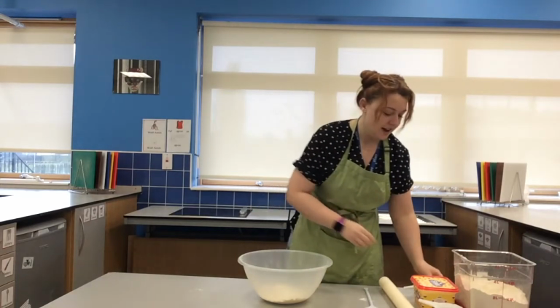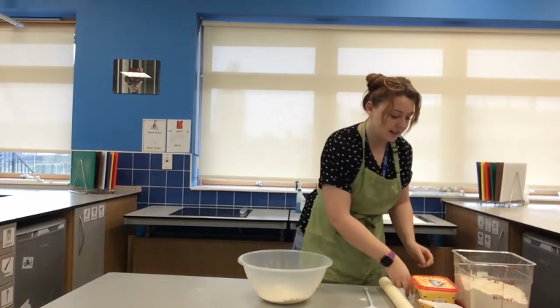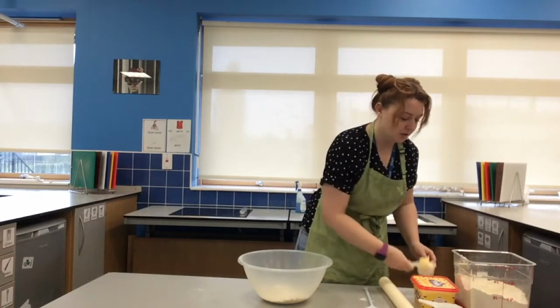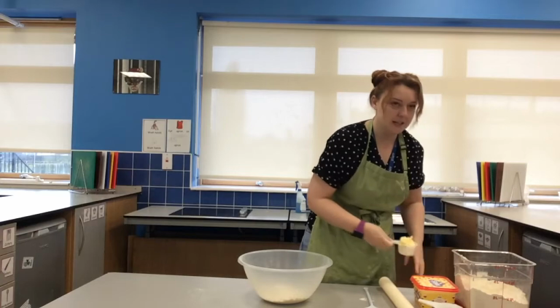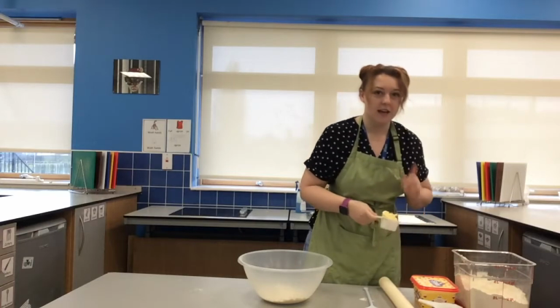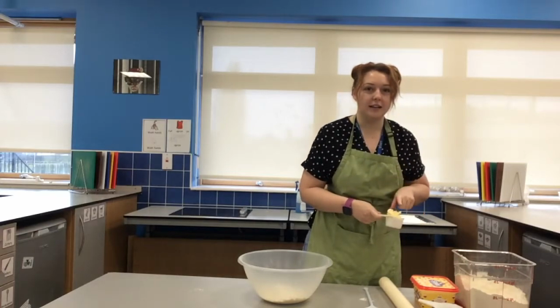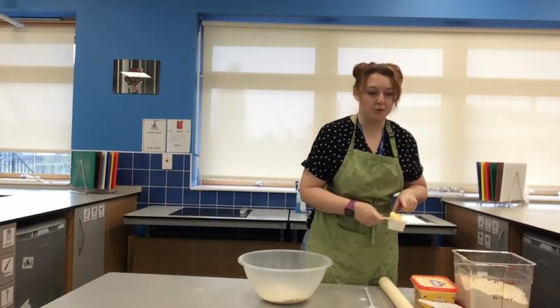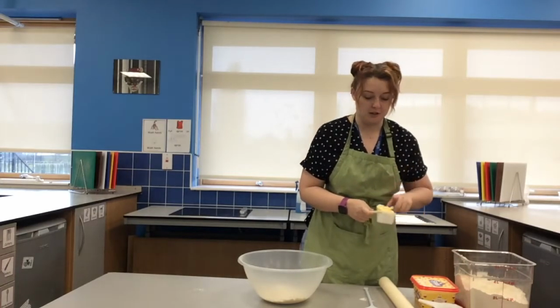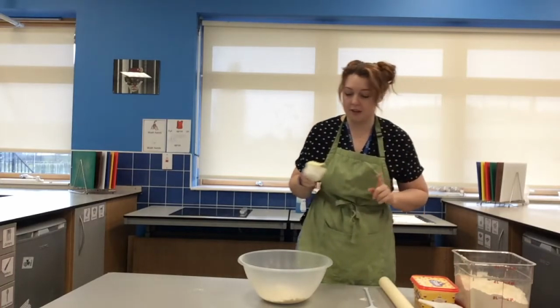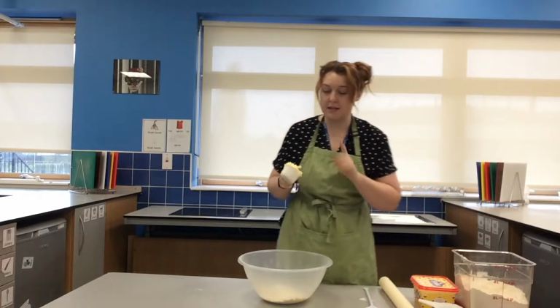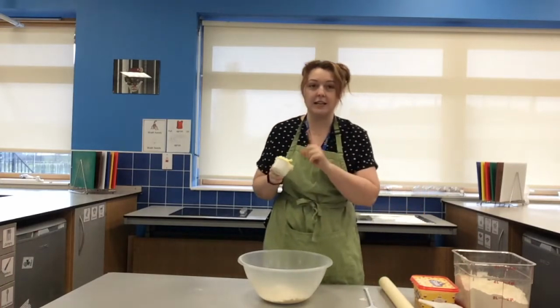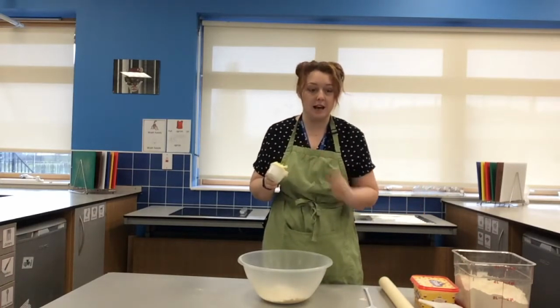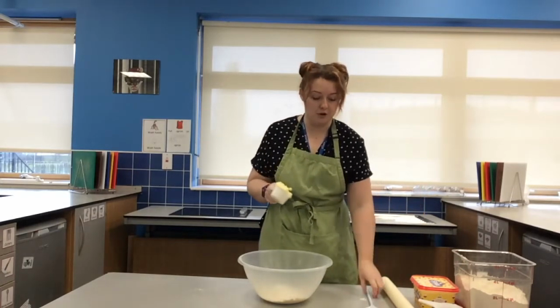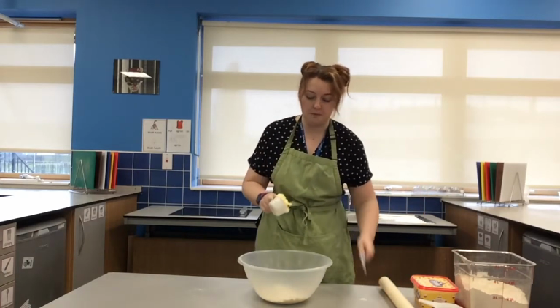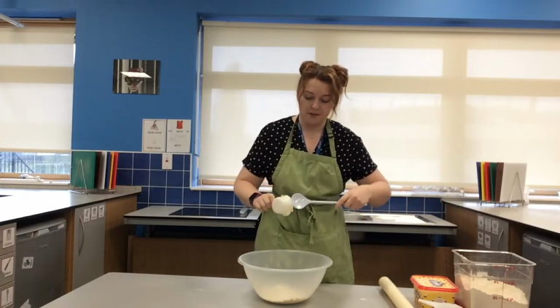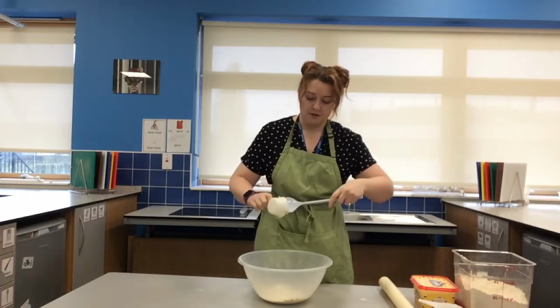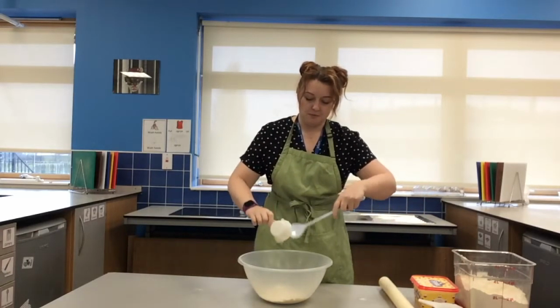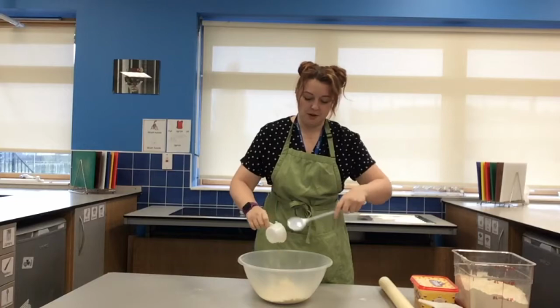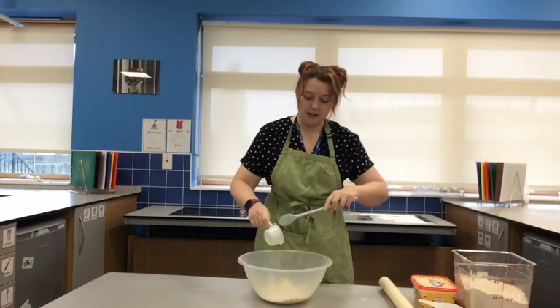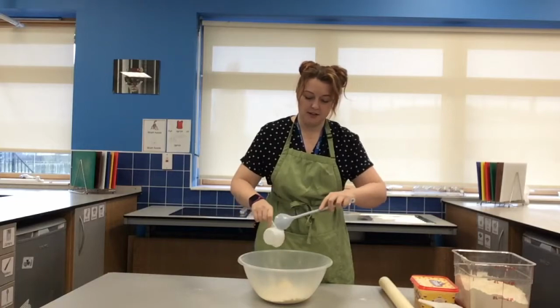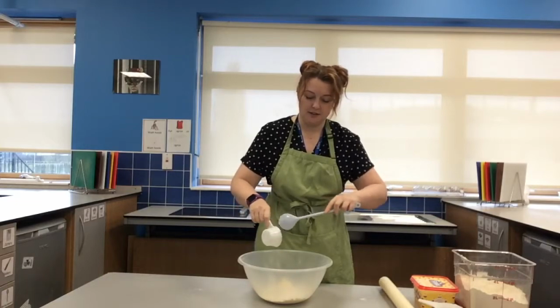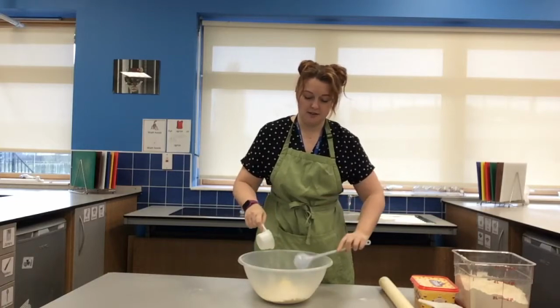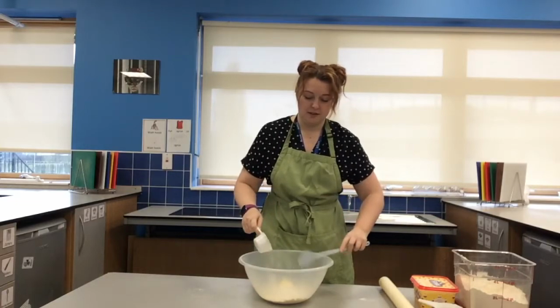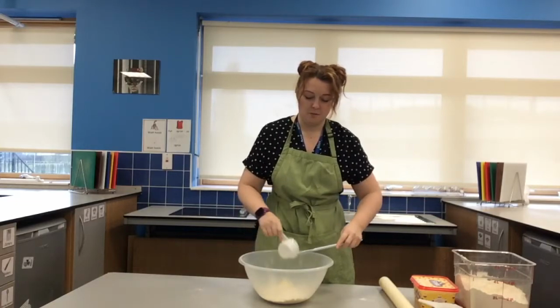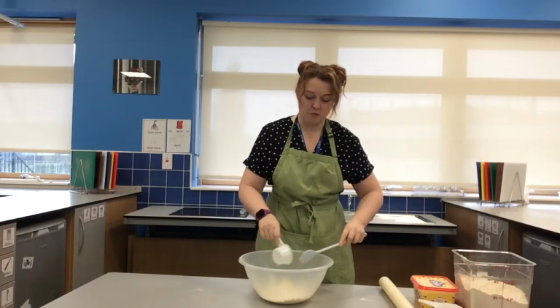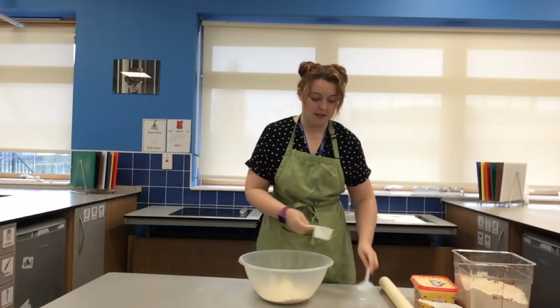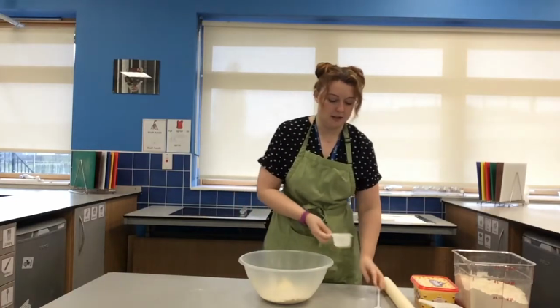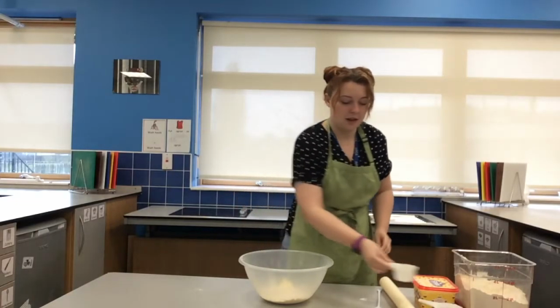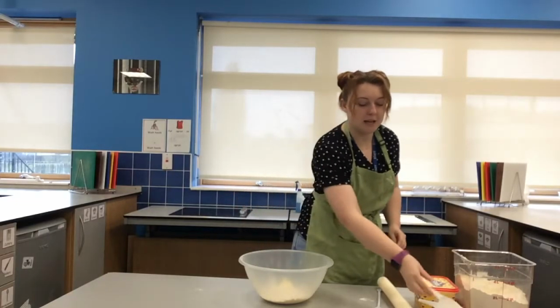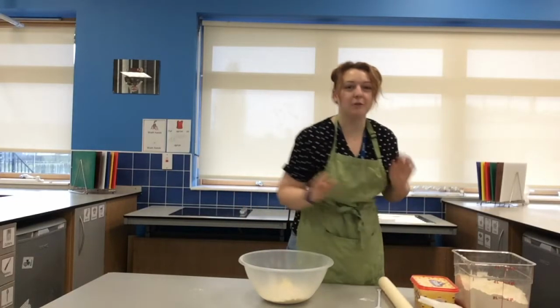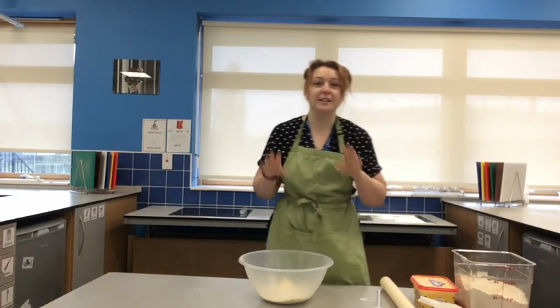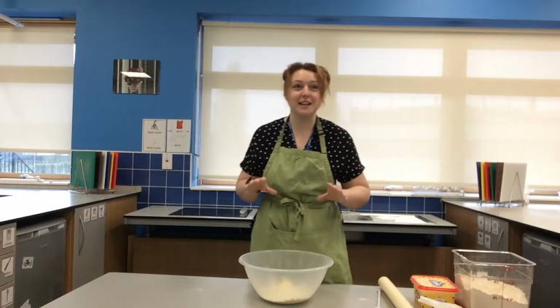Last but not least, I need my butter. I've had that ready and it's half a cup. Pop all that in, and we're going to rub it in together and make our fingers dance.